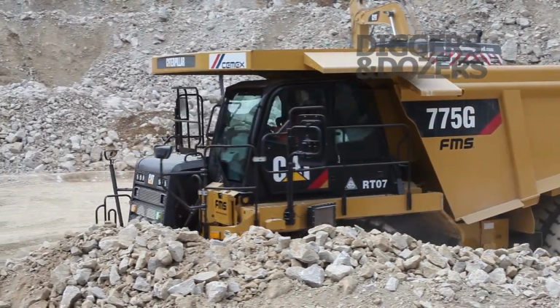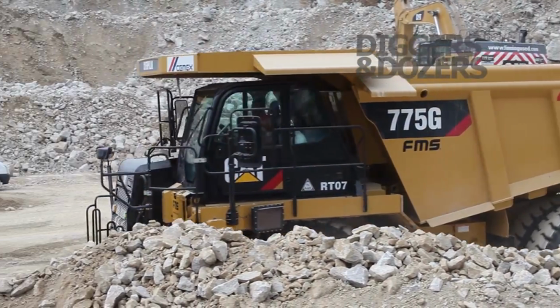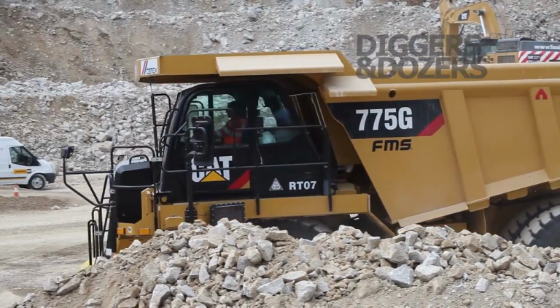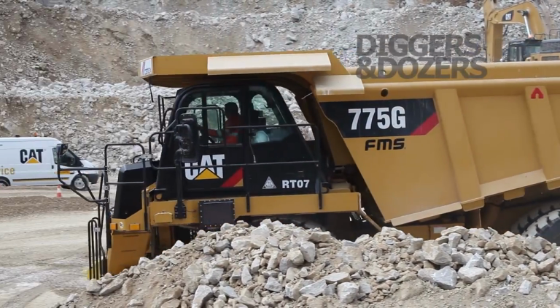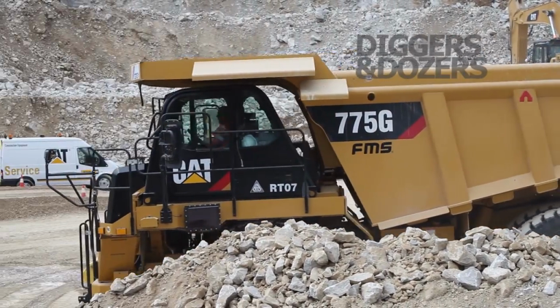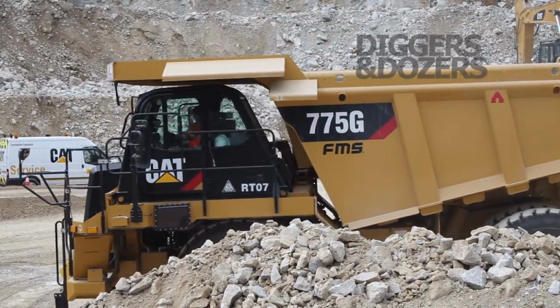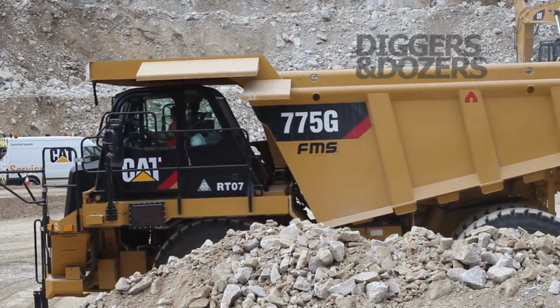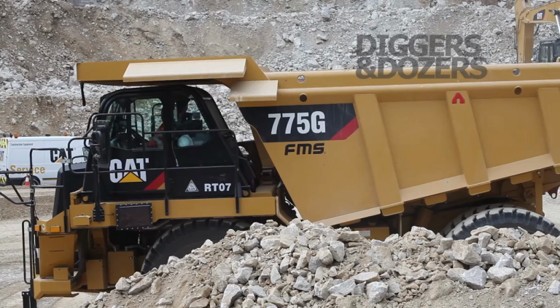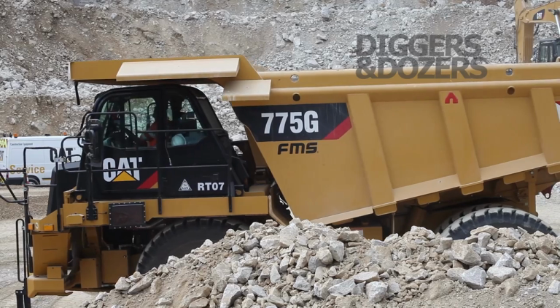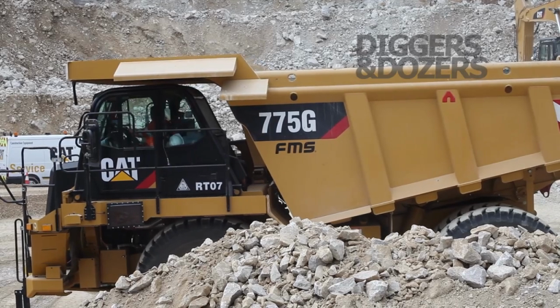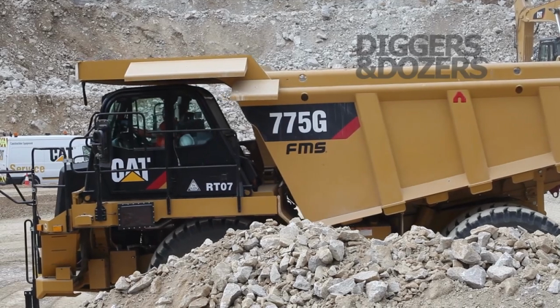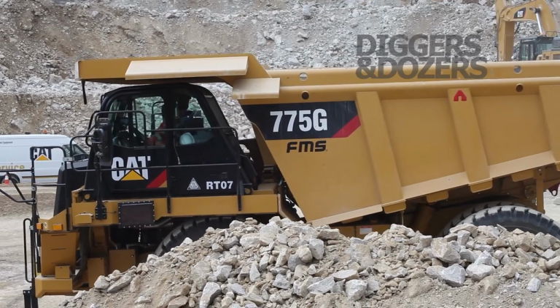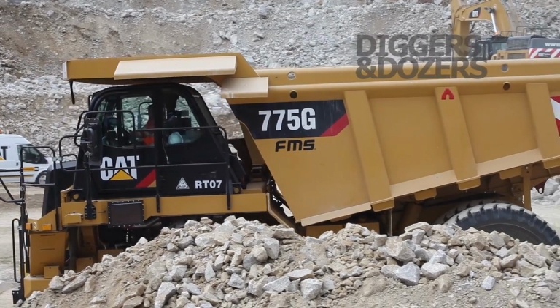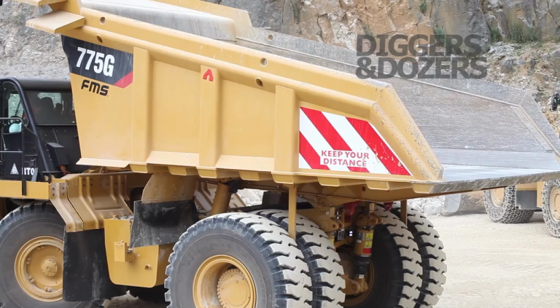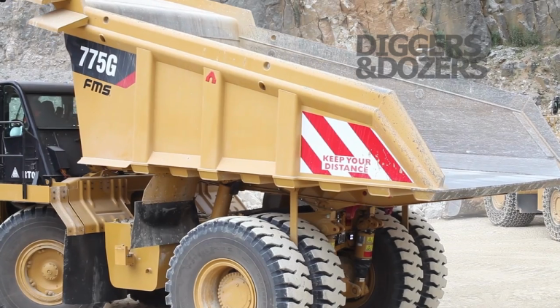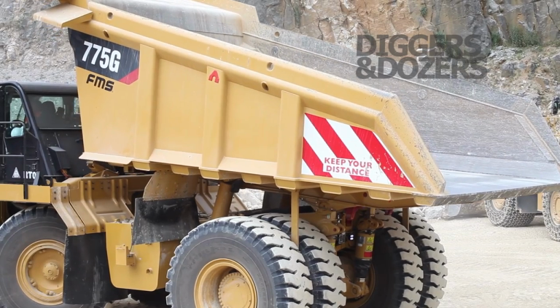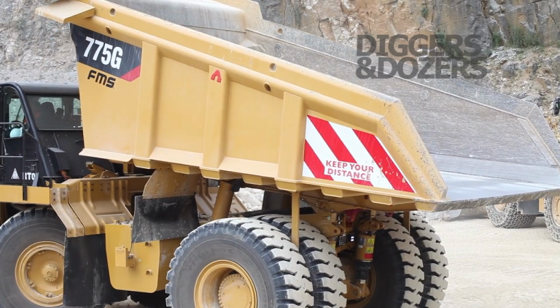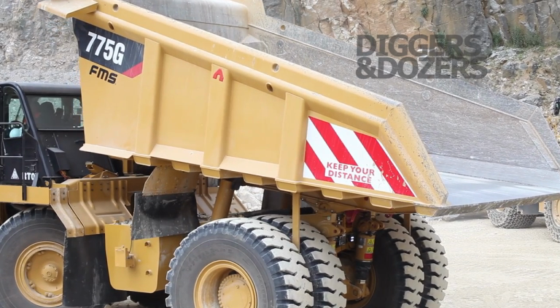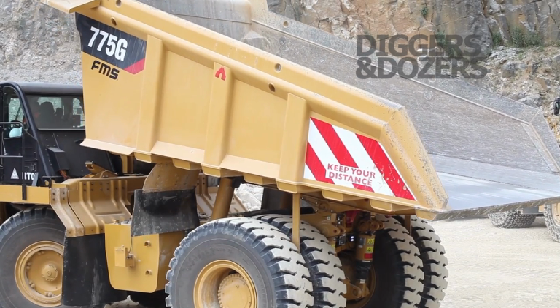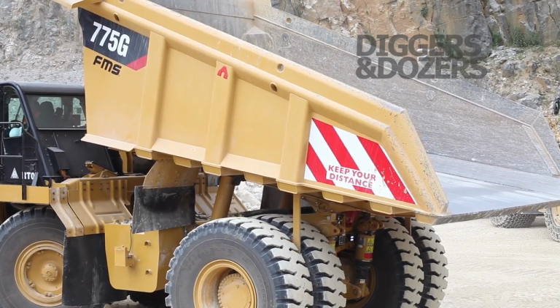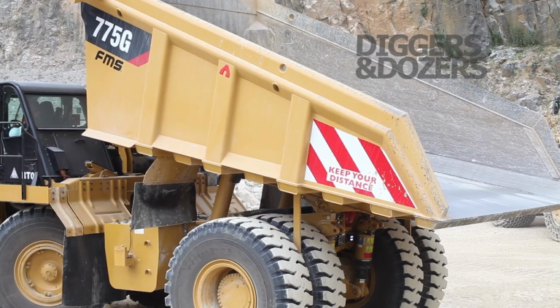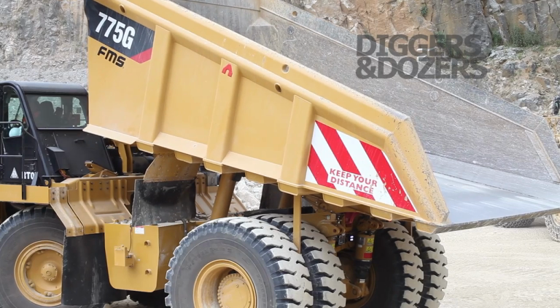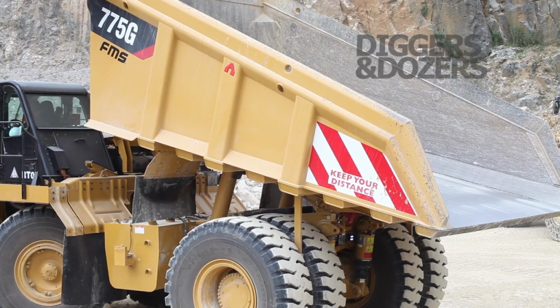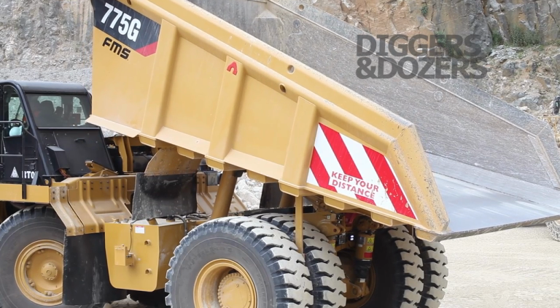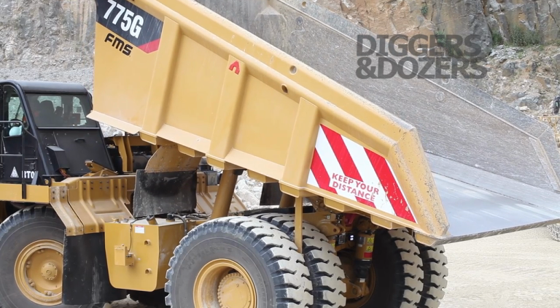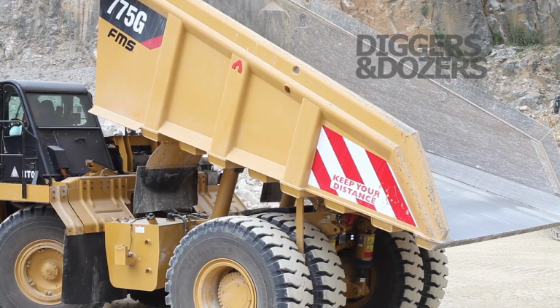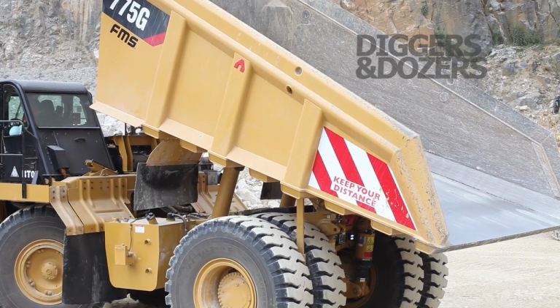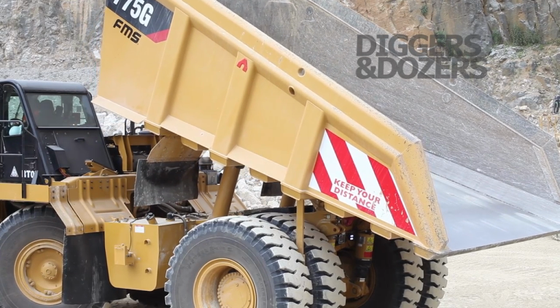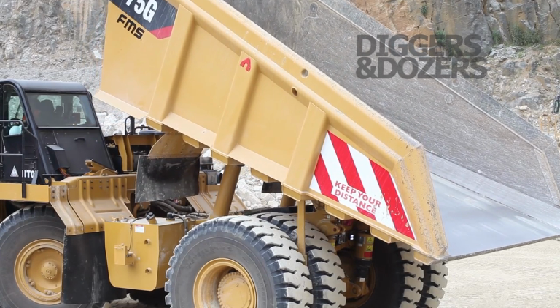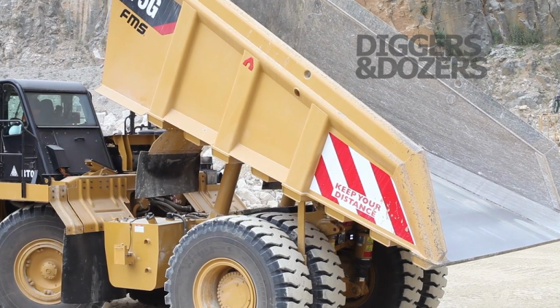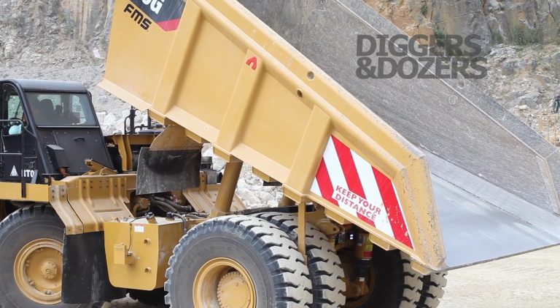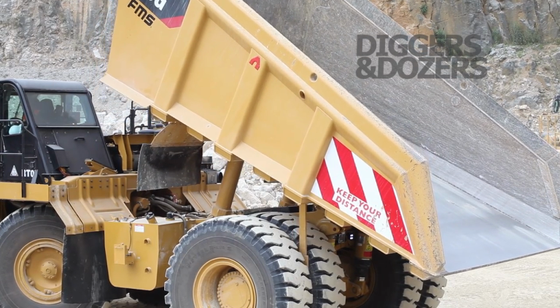The complexity has increased with time as we build to new standards and regulations. It has a capacity of 39 tonne, up to the 797F, which has a massive capacity of over 360 metric tonnes.